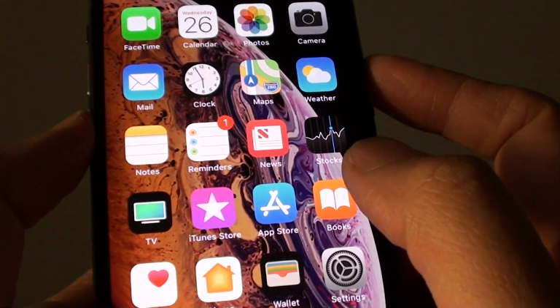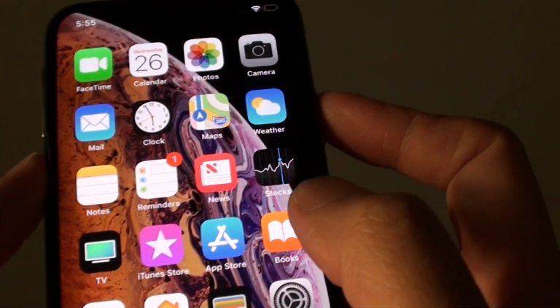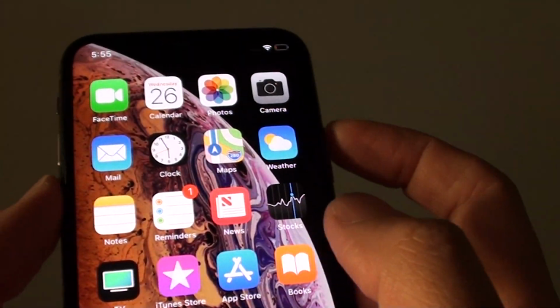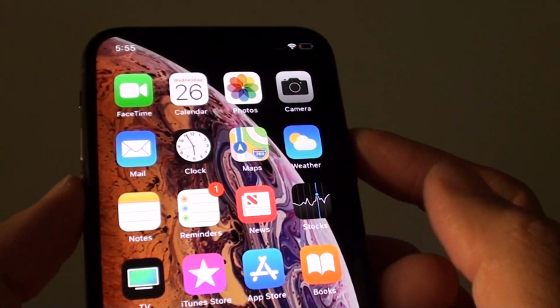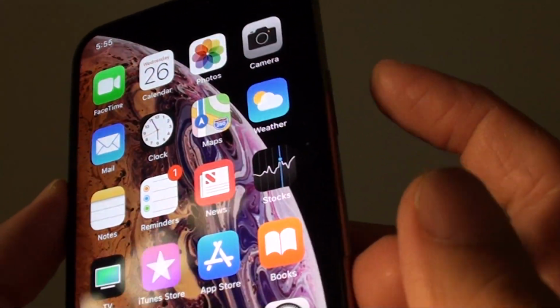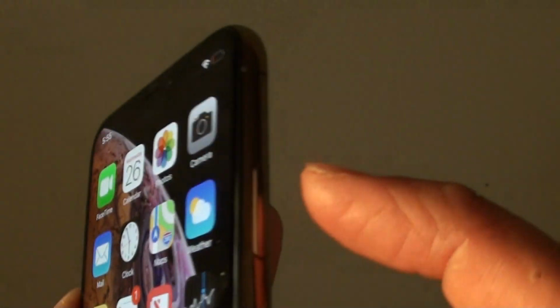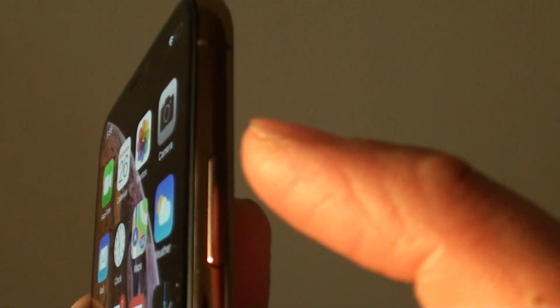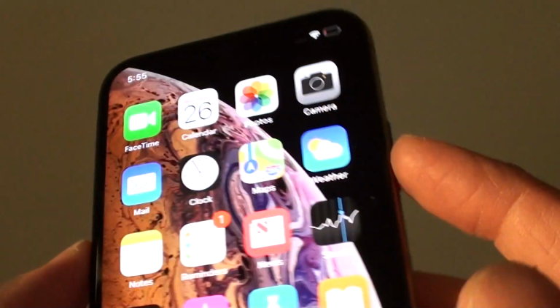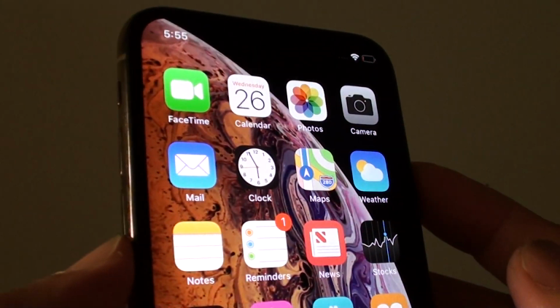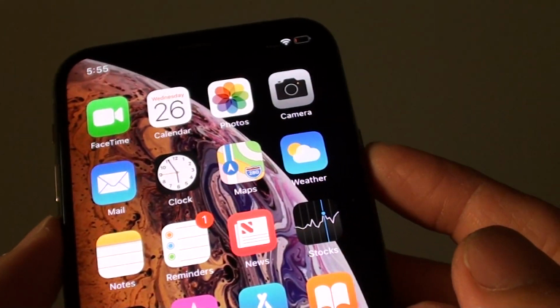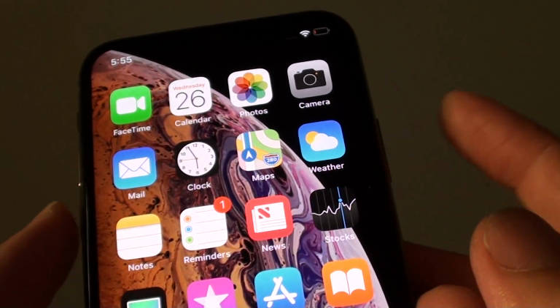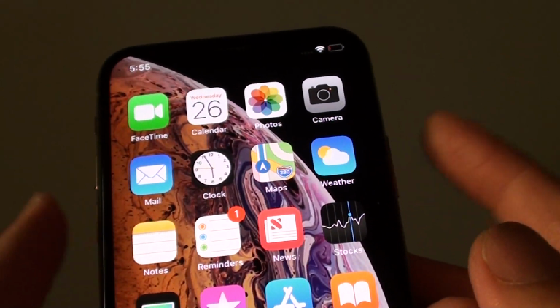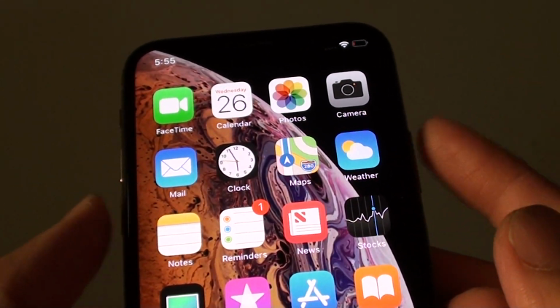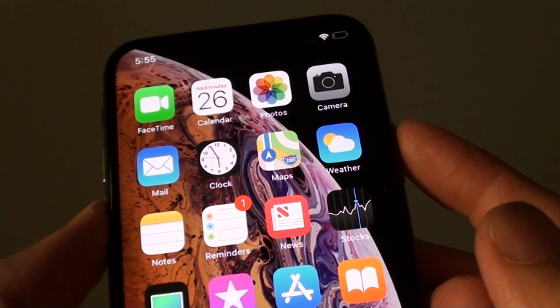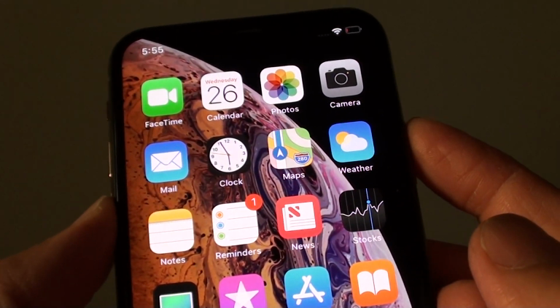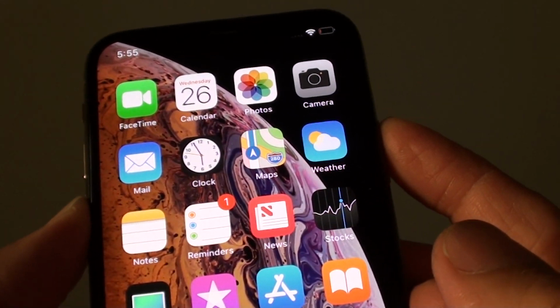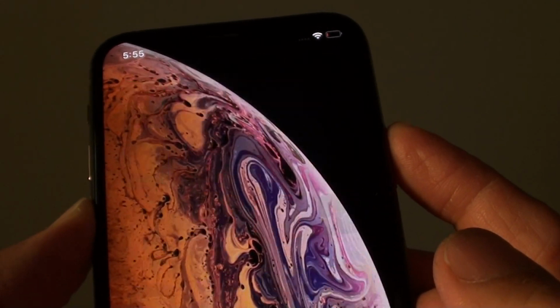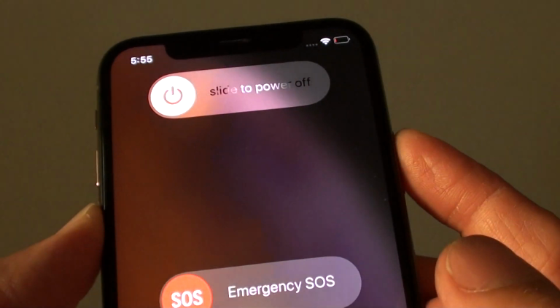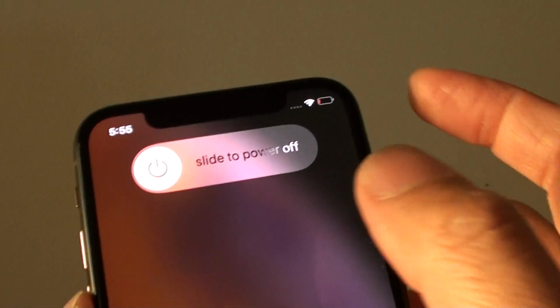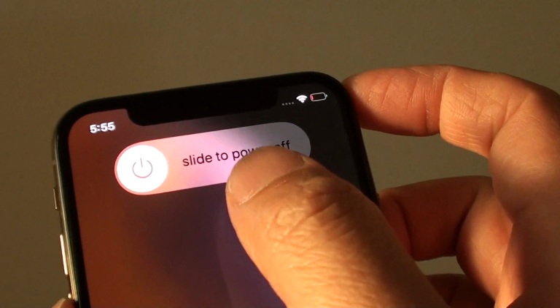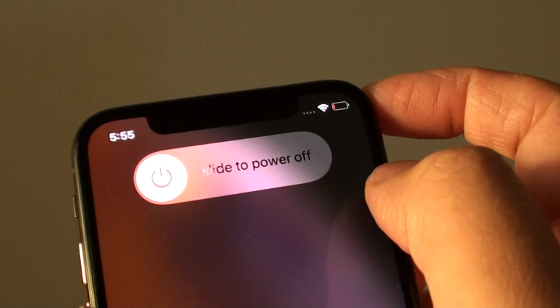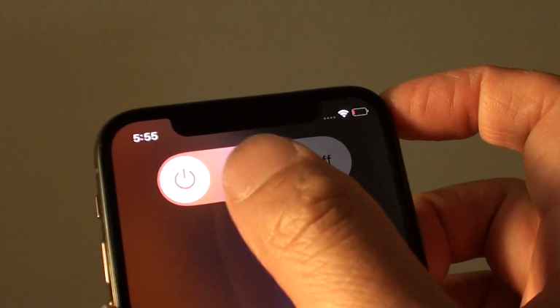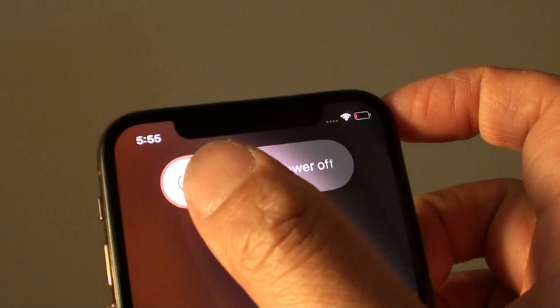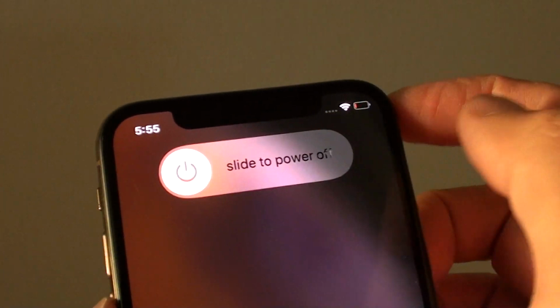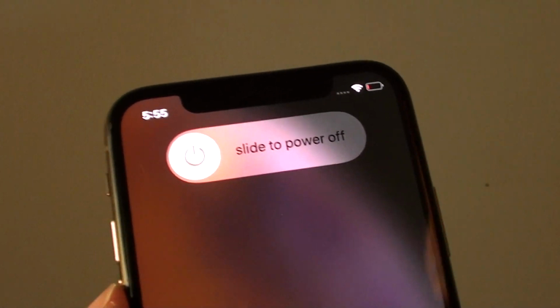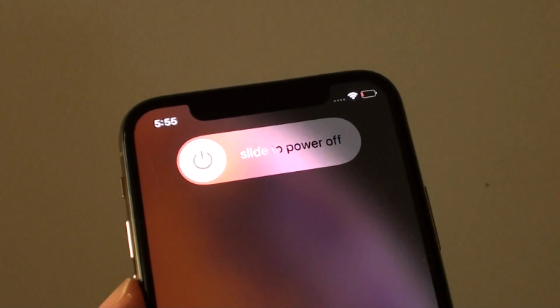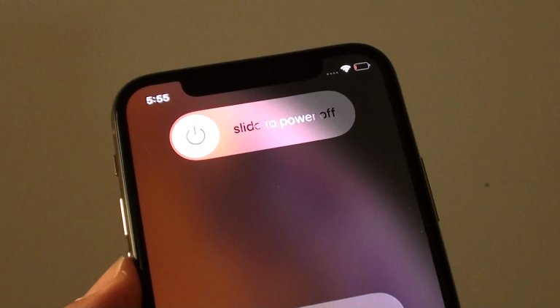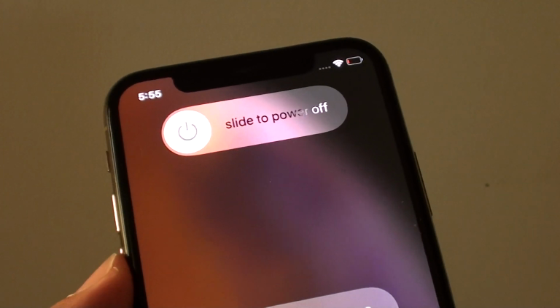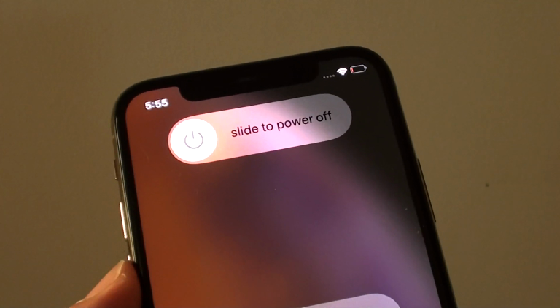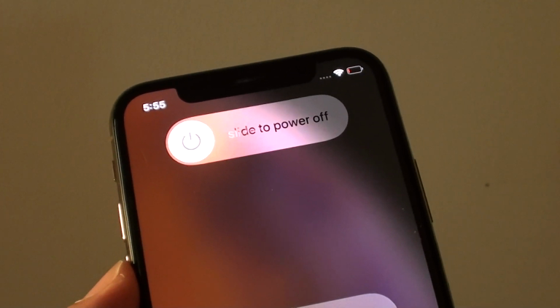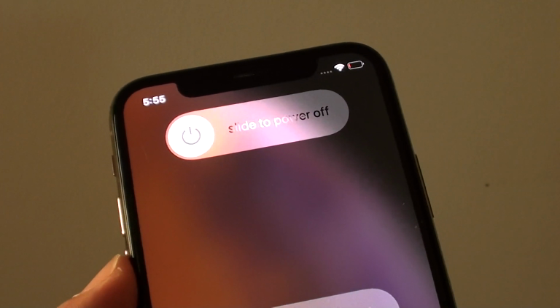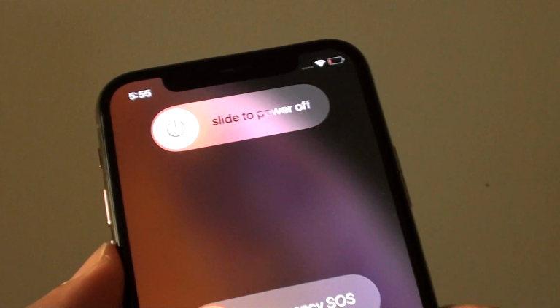If there is still a problem, you can try to restart your phone by pressing on the side button plus the volume key — both buttons at the same time. Then slide the switch to power off, and then power on the phone again and see if that solved the problem.